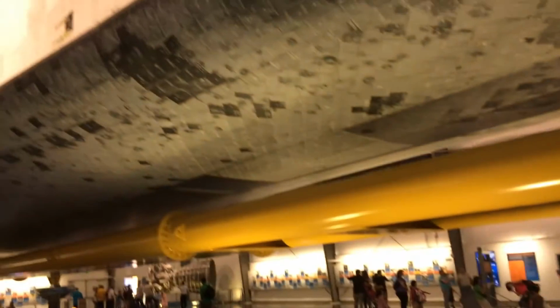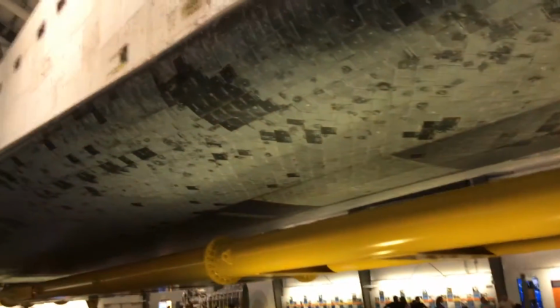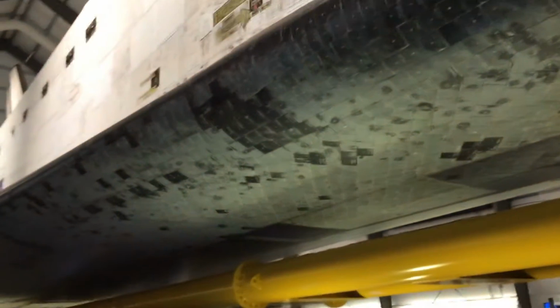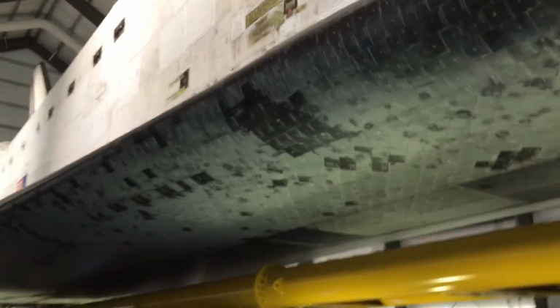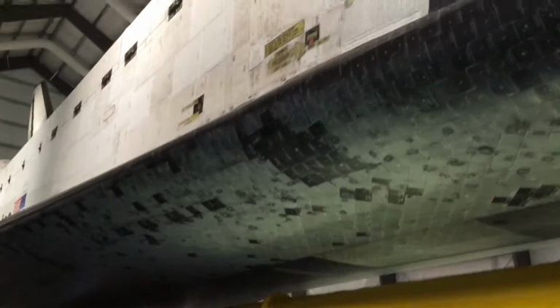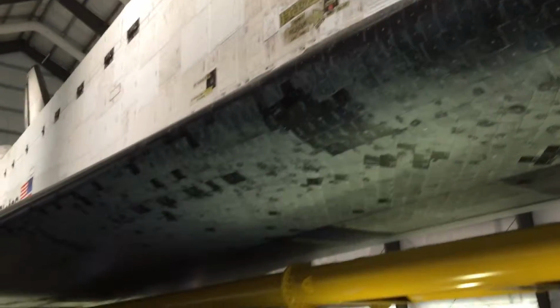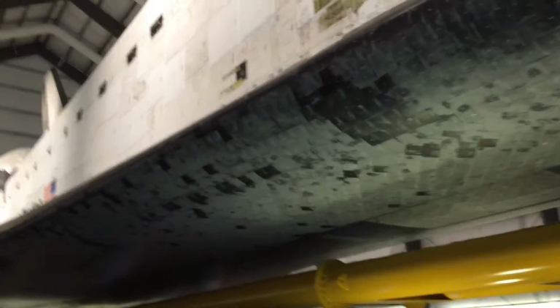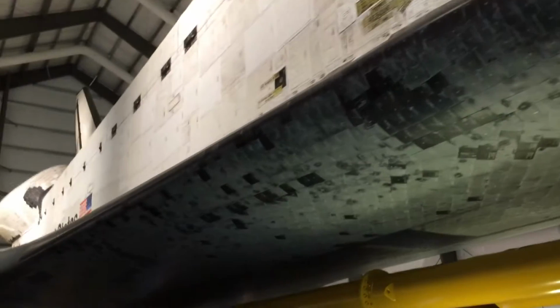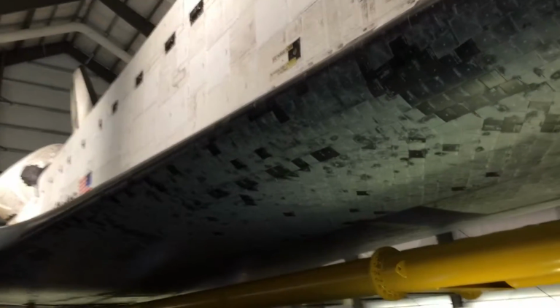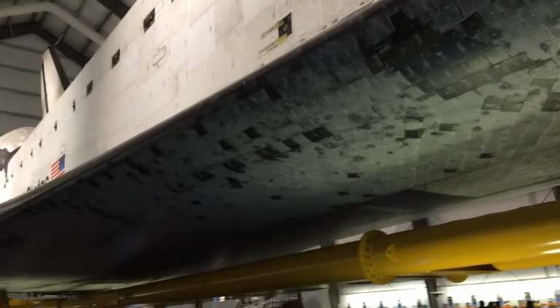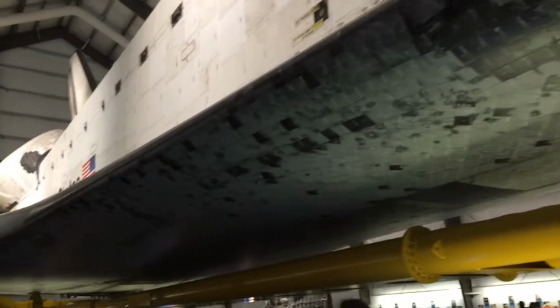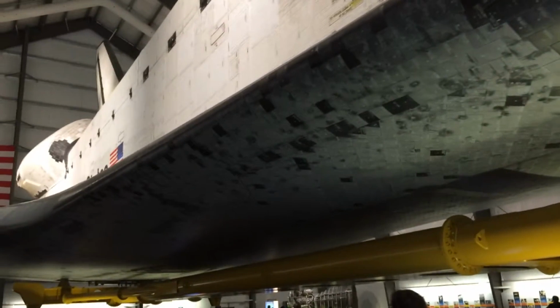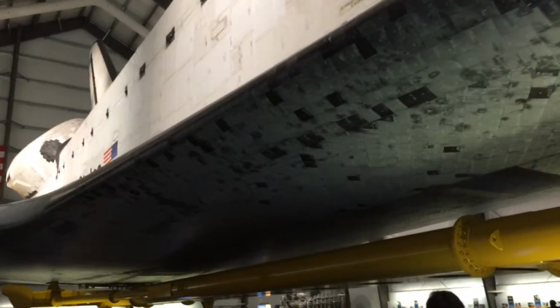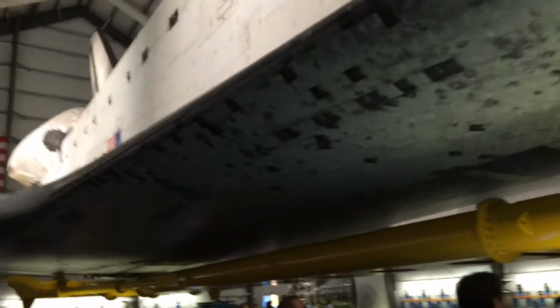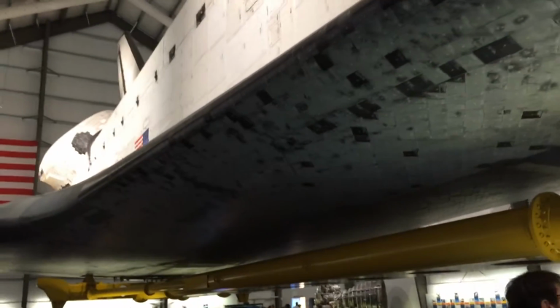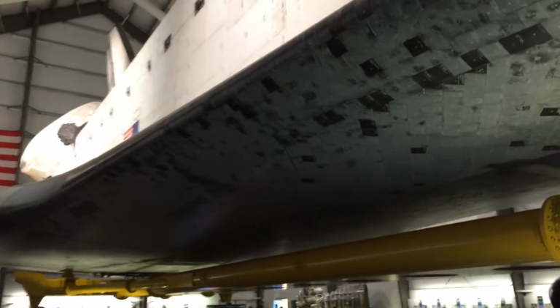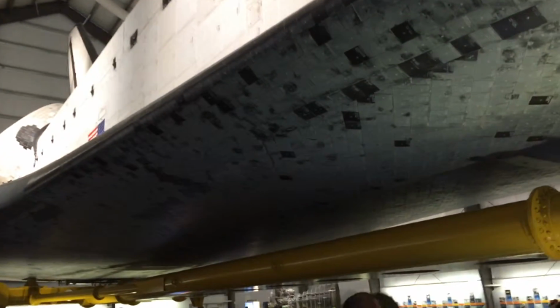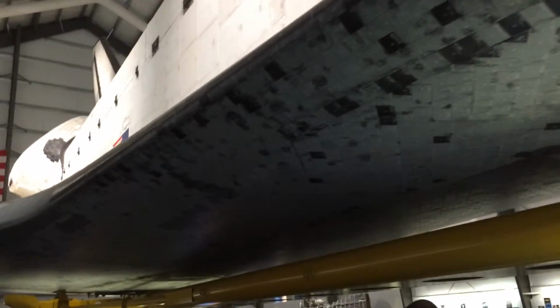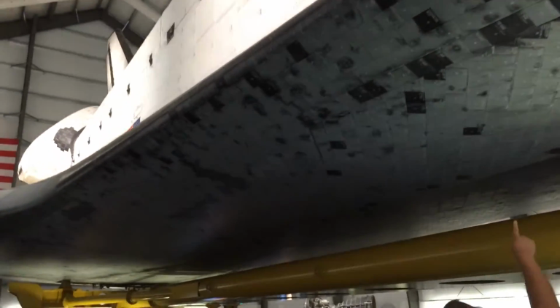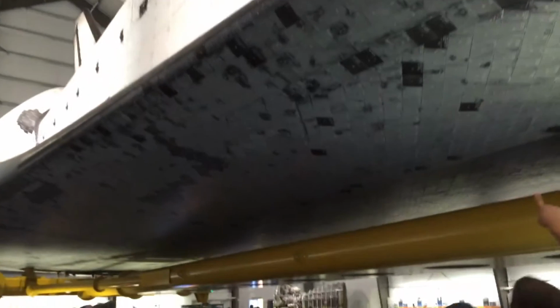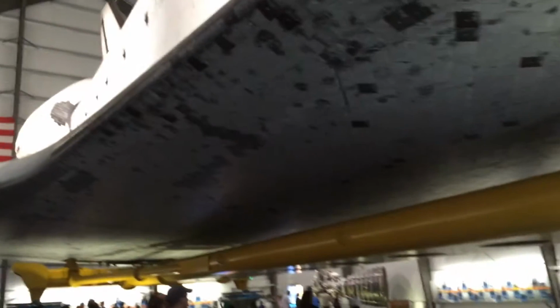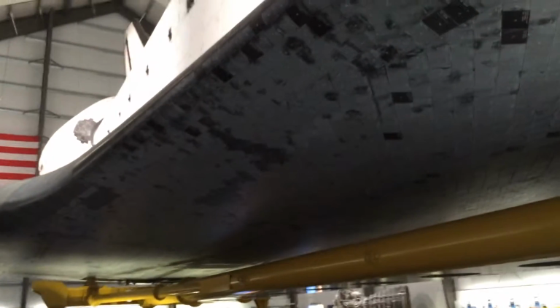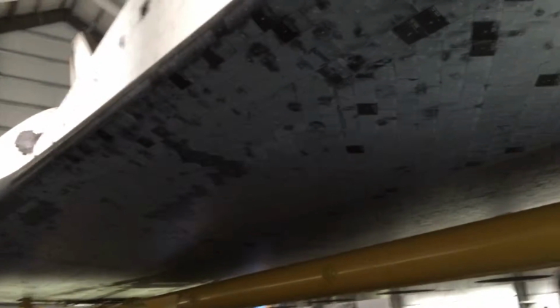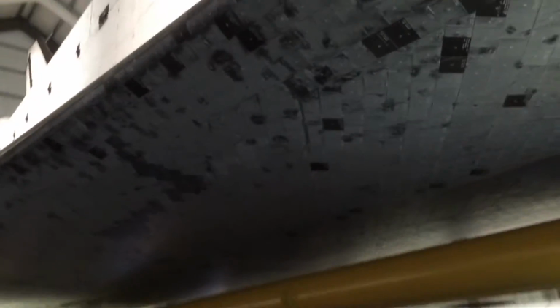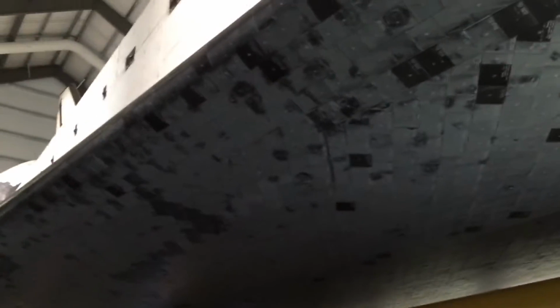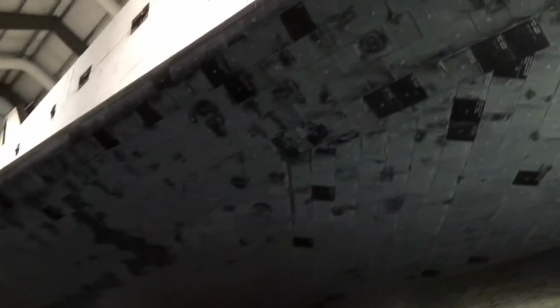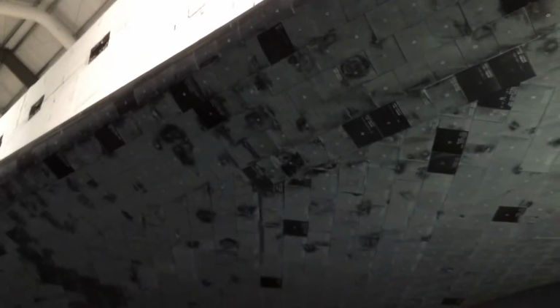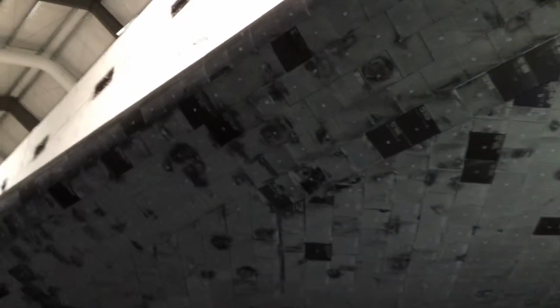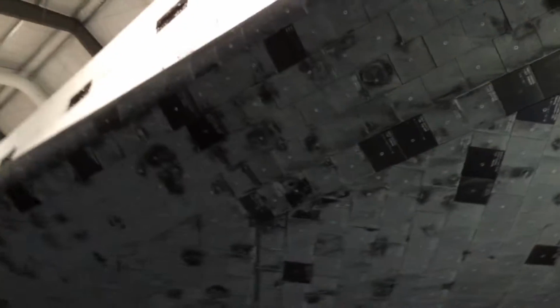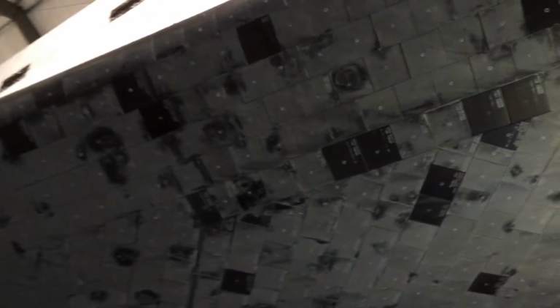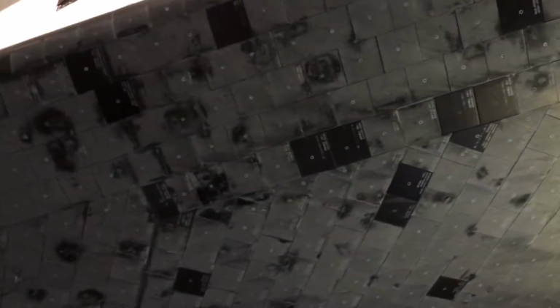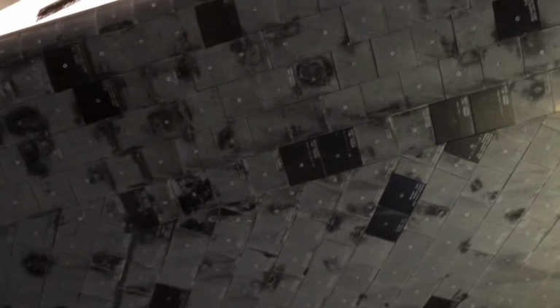Here you'll be walking underneath the shuttle, where you can get a good look at some of the many ceramic tiles that protect the orbiter from the intense heat of re-entry into the Earth's atmosphere. They are replaceable as needed, and my guess is that the shinier ones are newer.